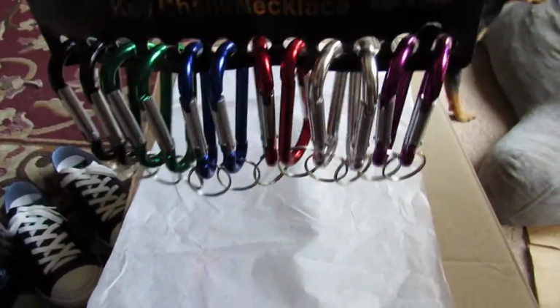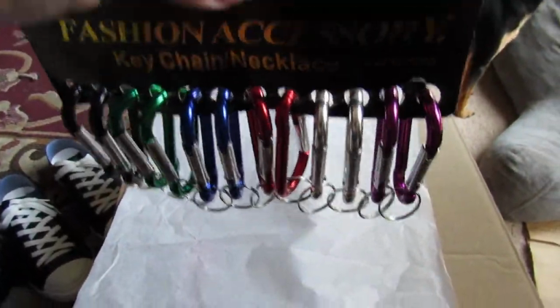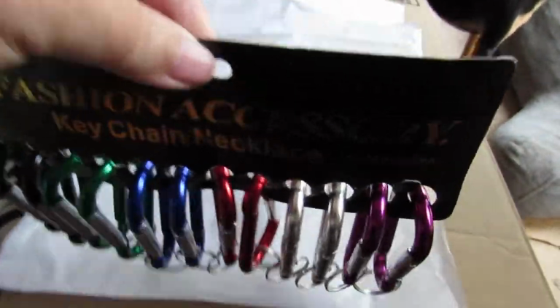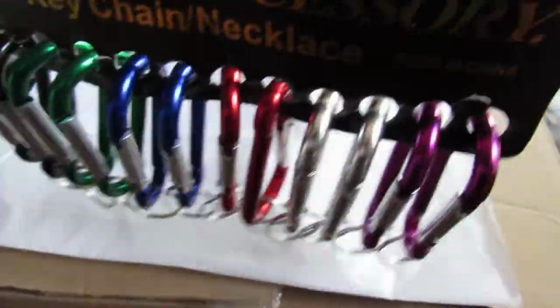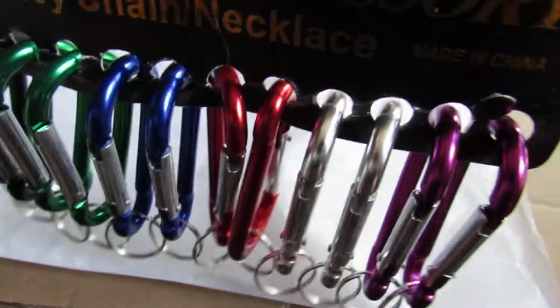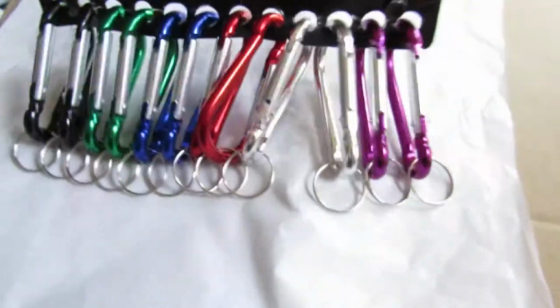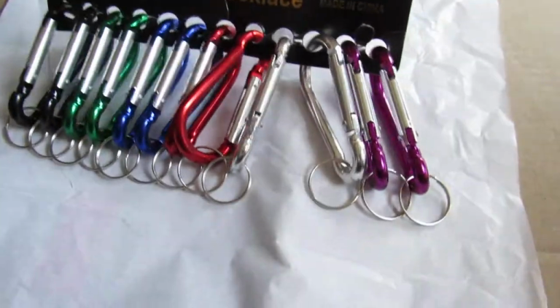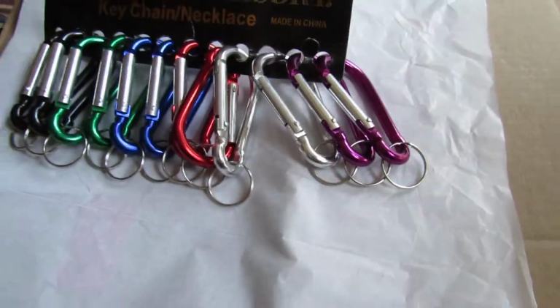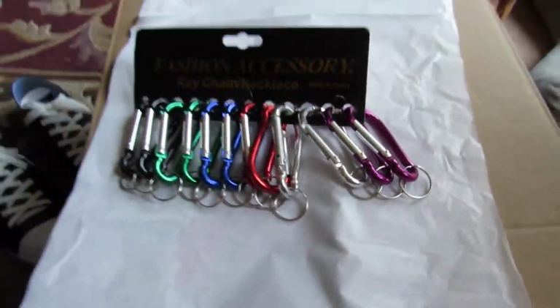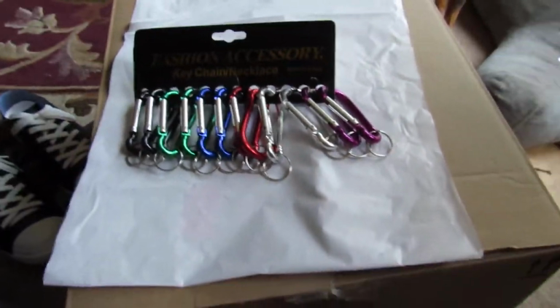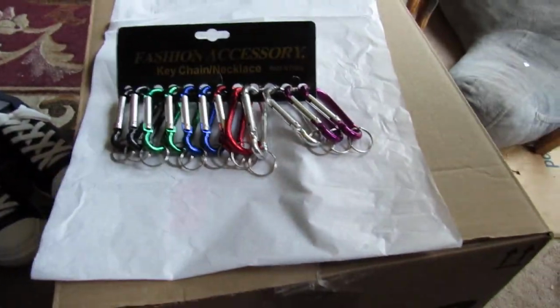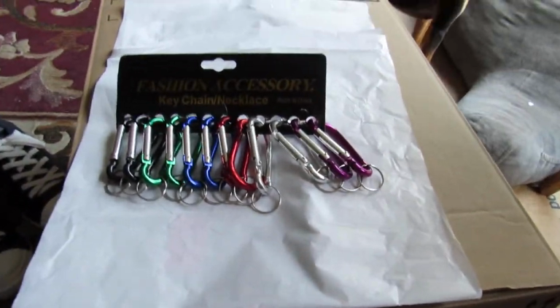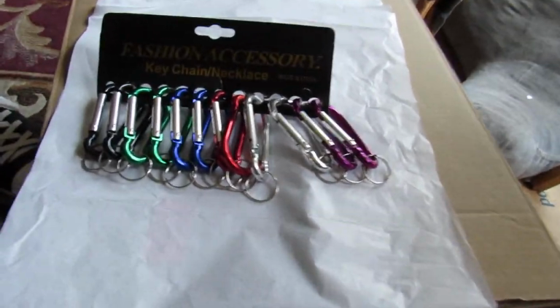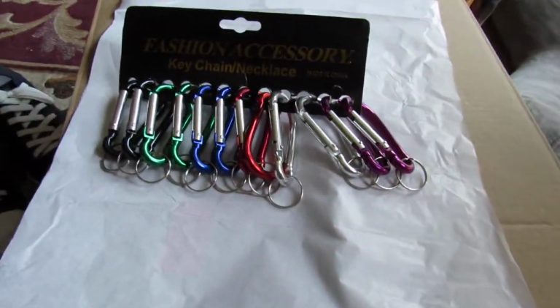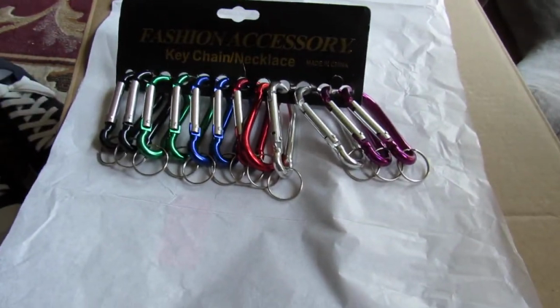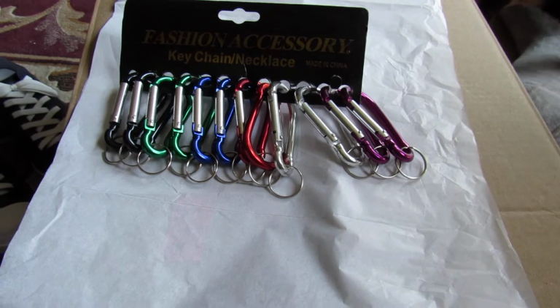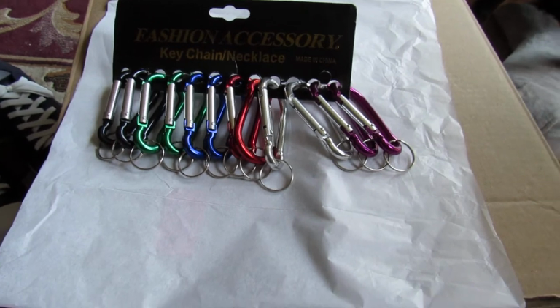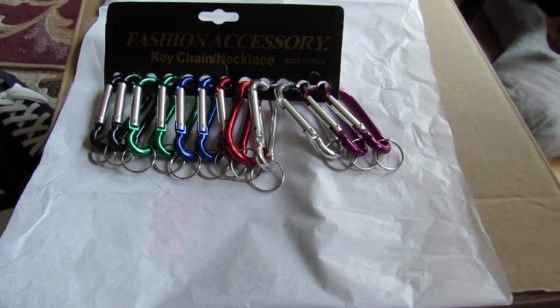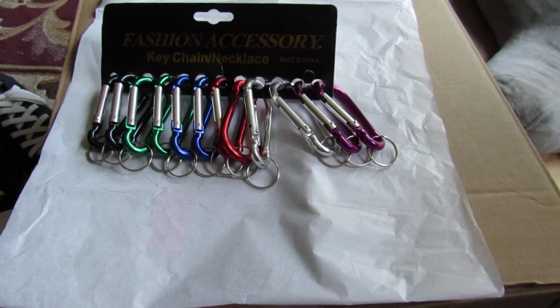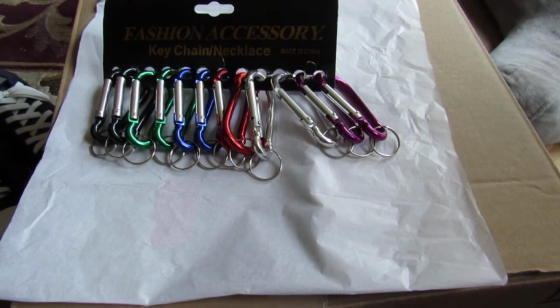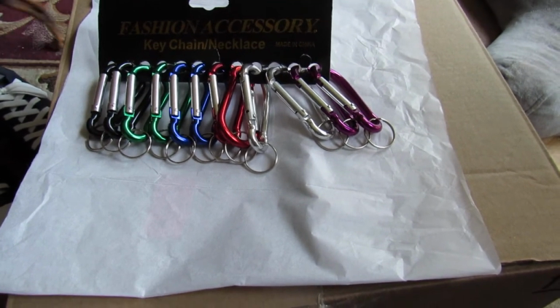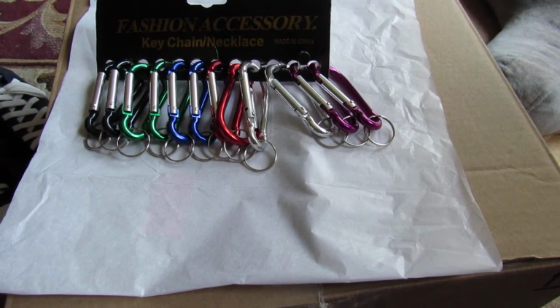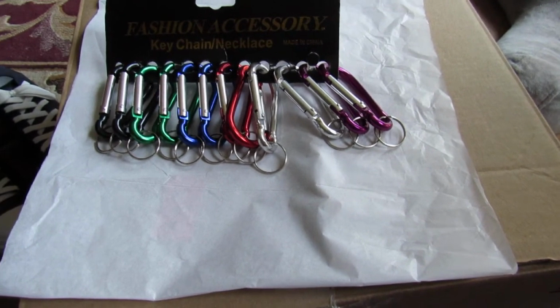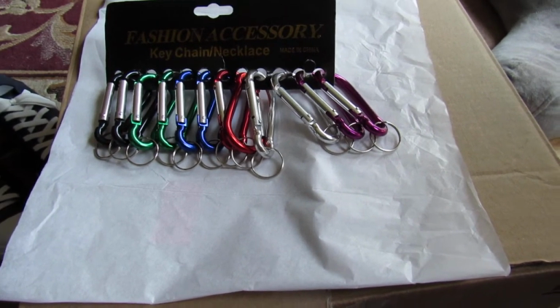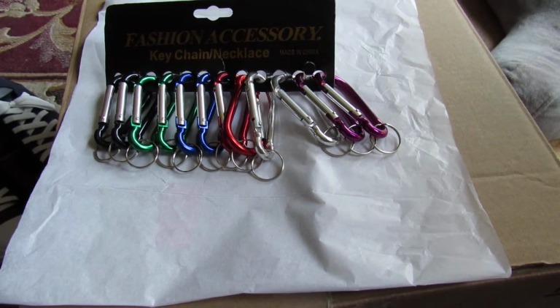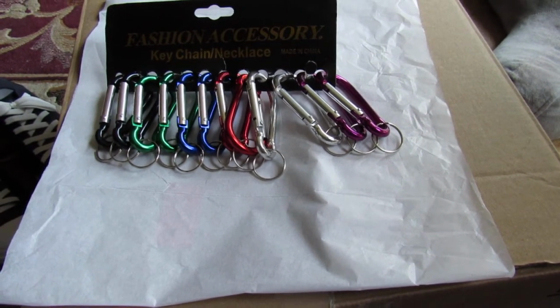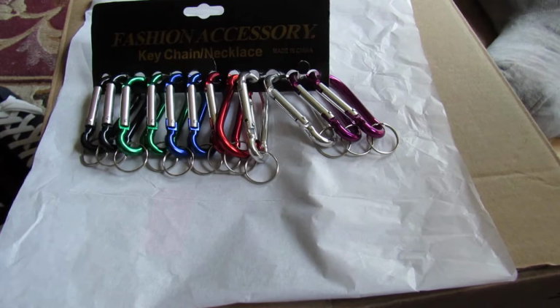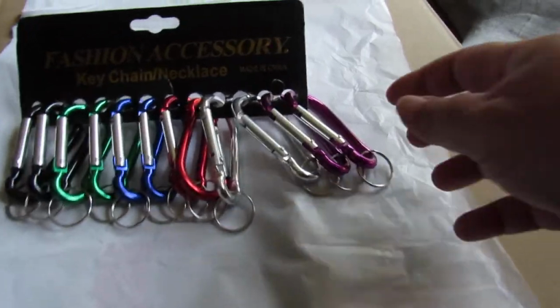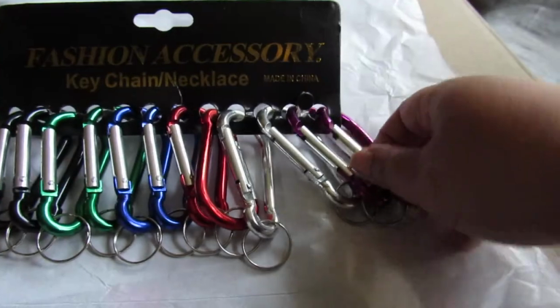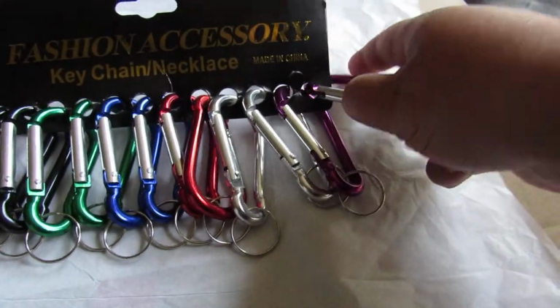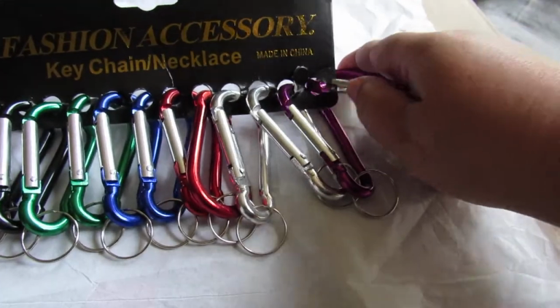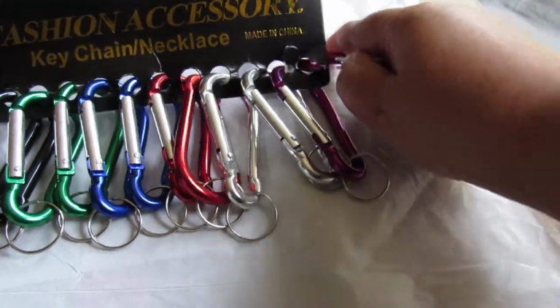They're great to have. I've used them for my keys, to hang on the keyring. I've also used them for fishing or camping. I like that they're easy to take on and off.